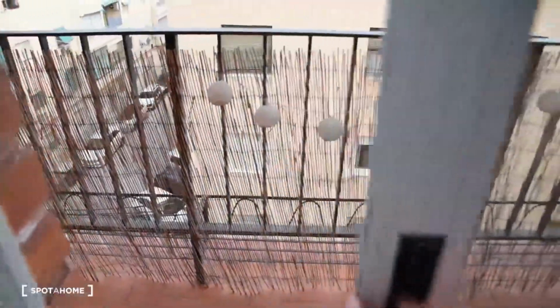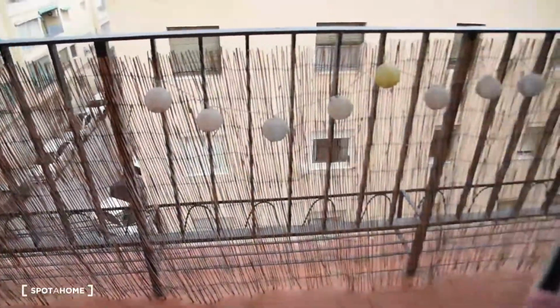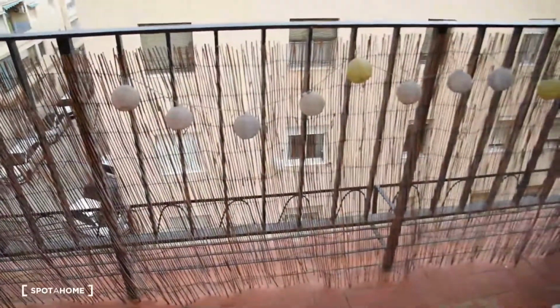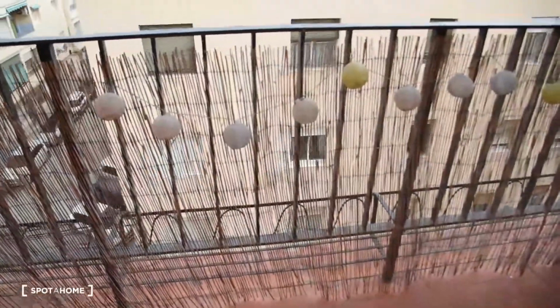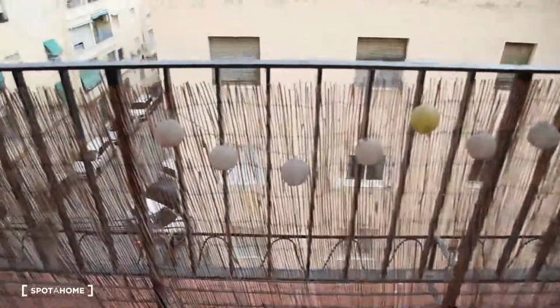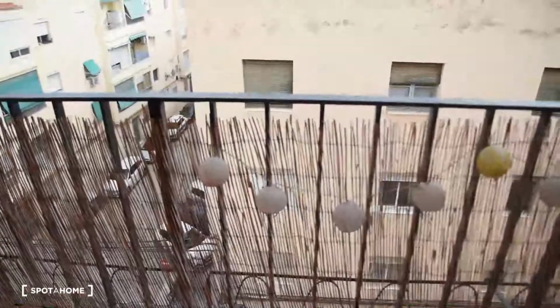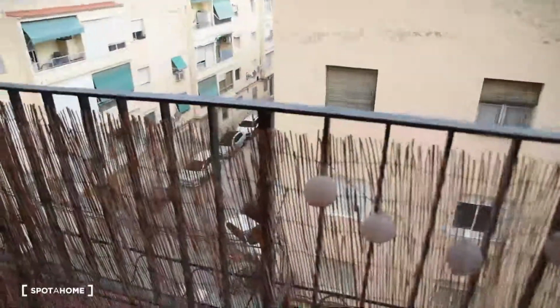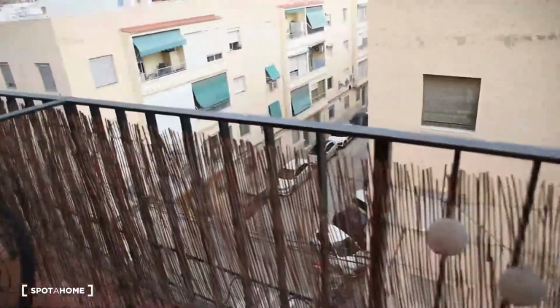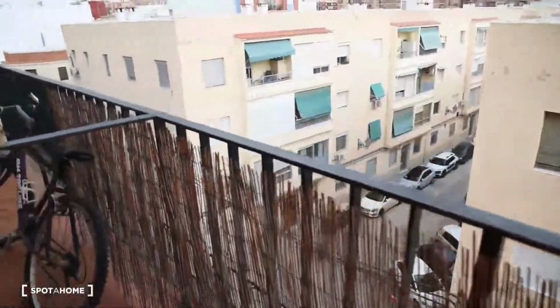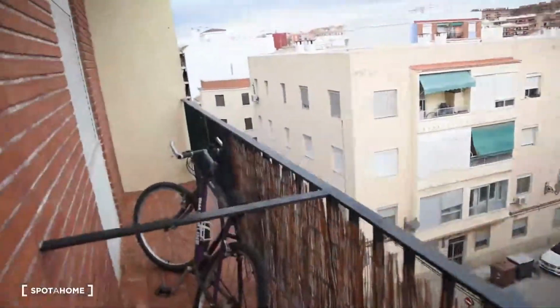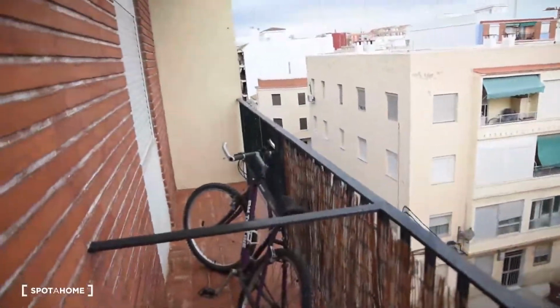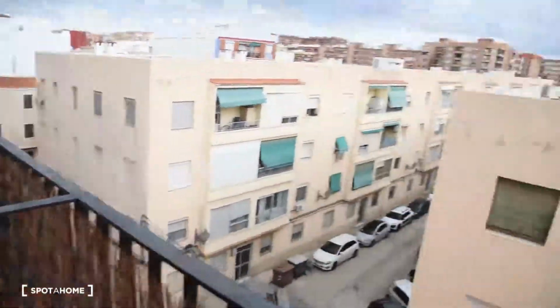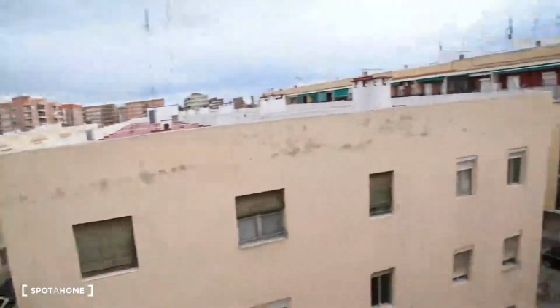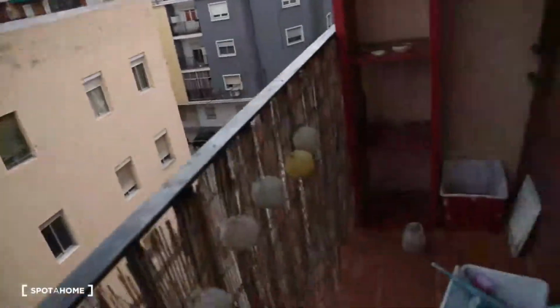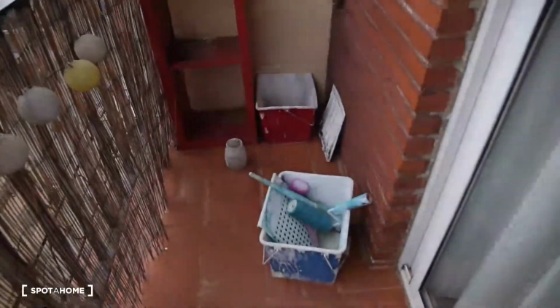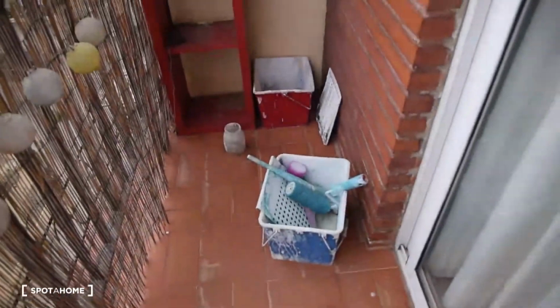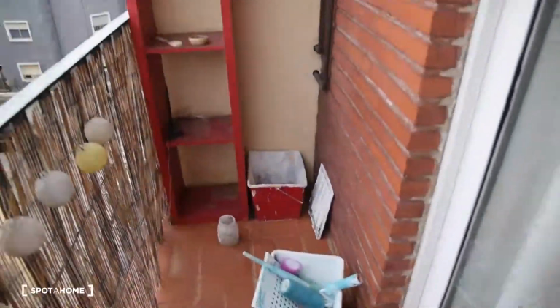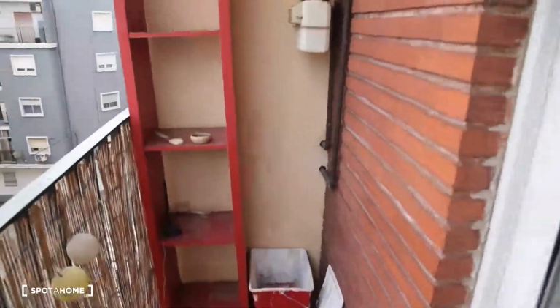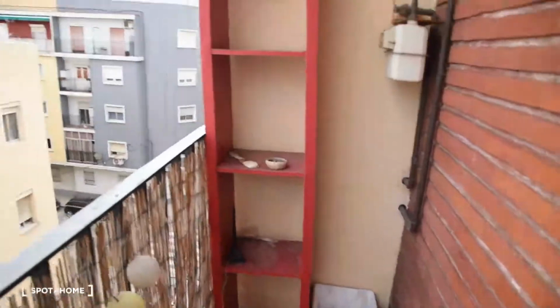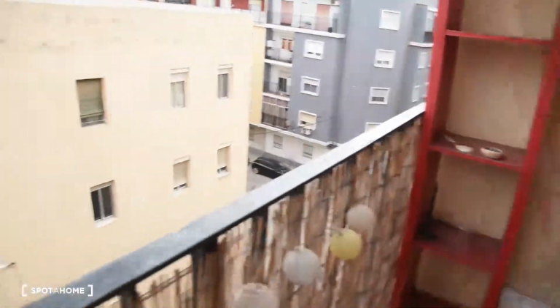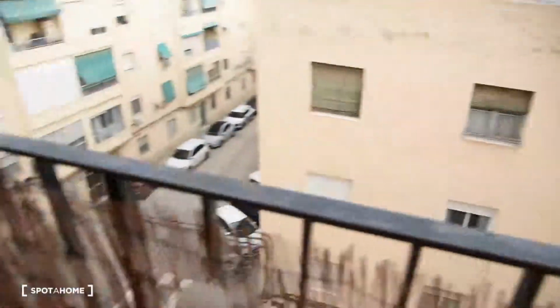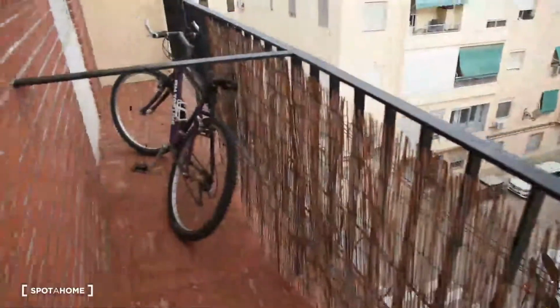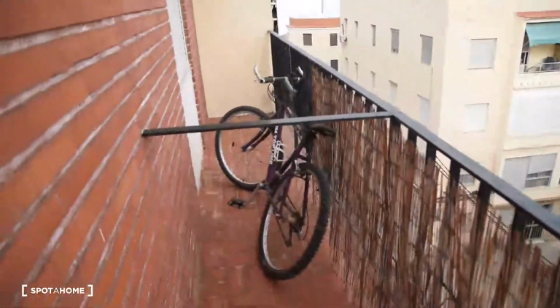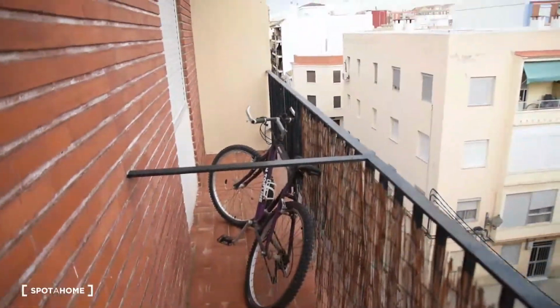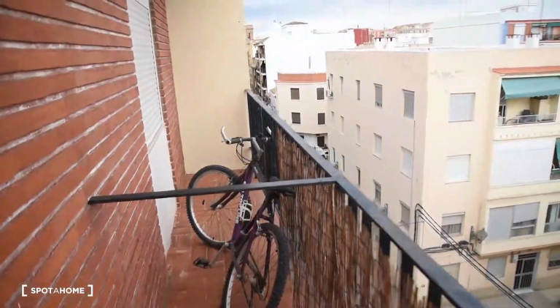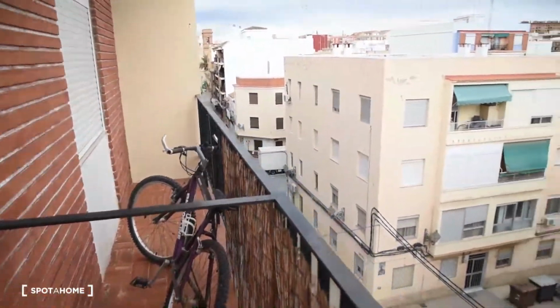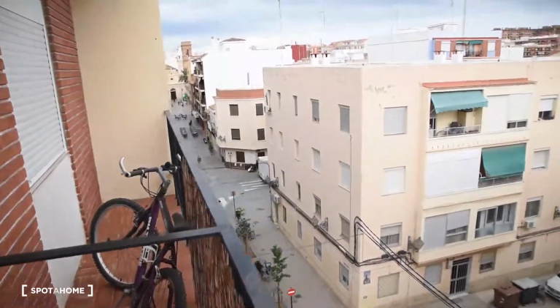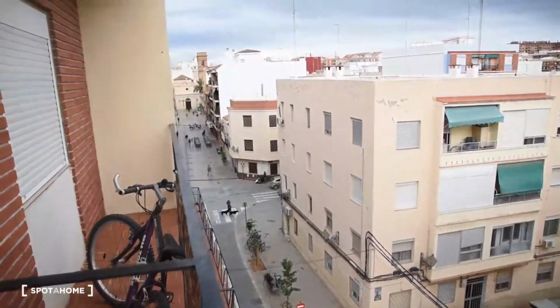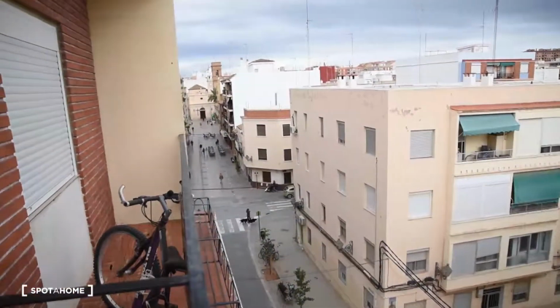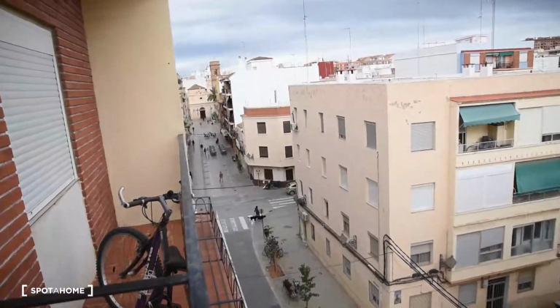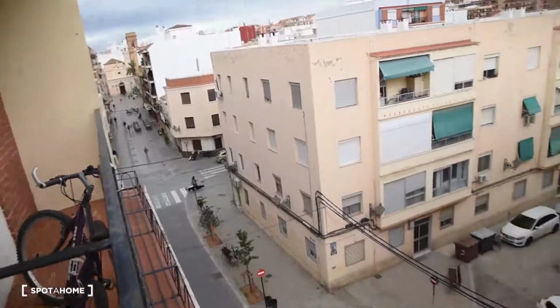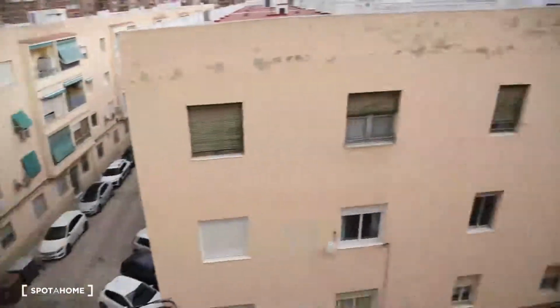There are two balconies — one you have access to from the bedroom and another from the living room. As you can see, this one is even bigger. Not that the first one was small — so we've got two big balconies in this apartment.